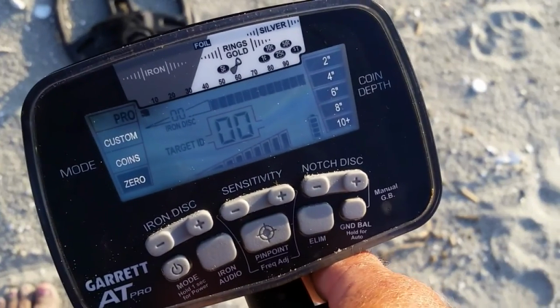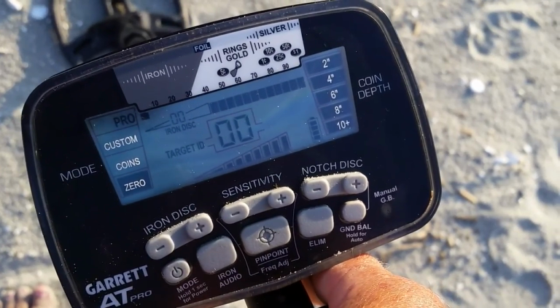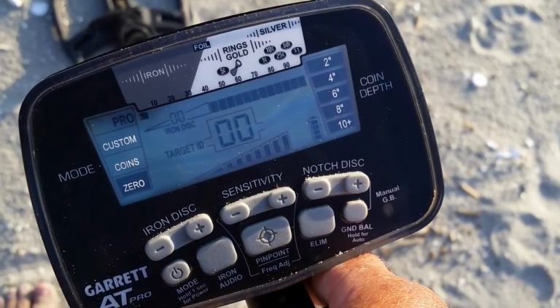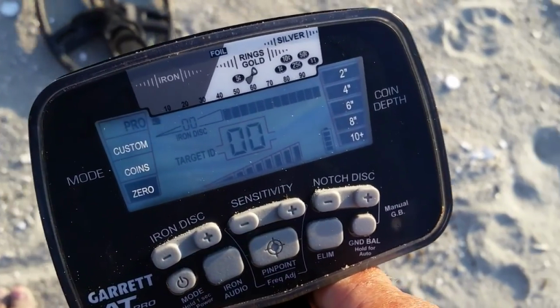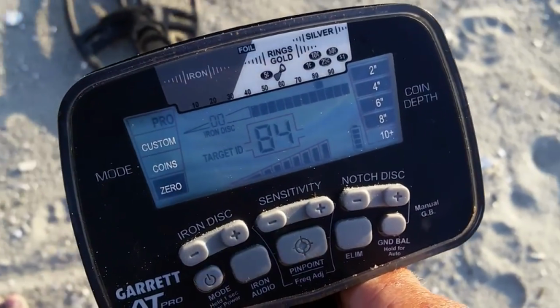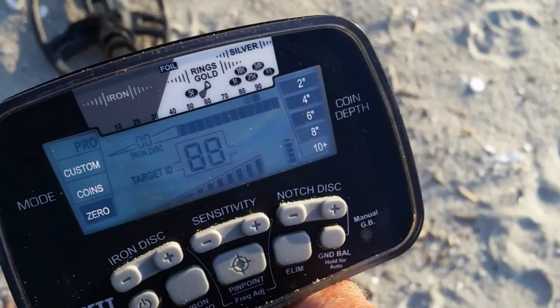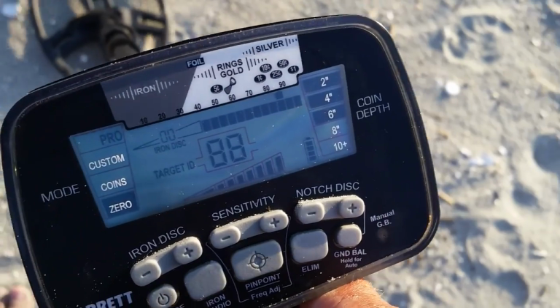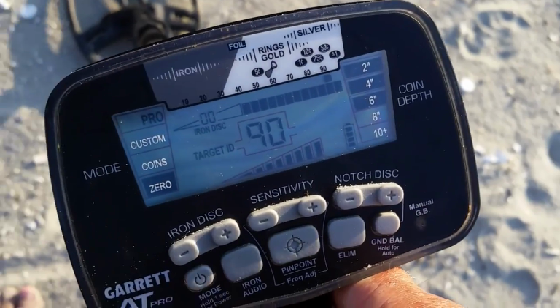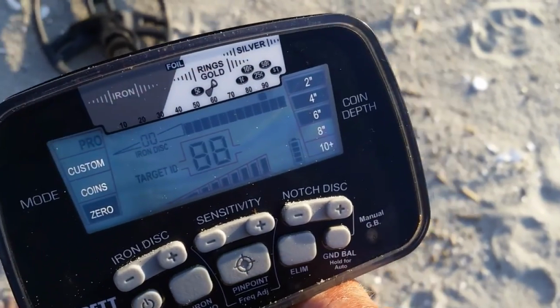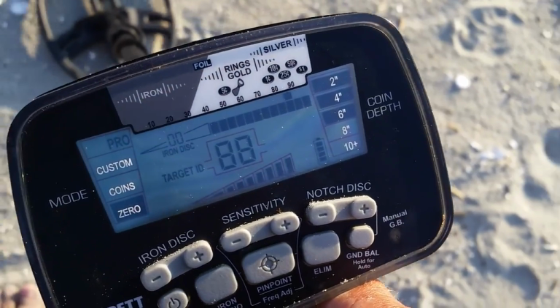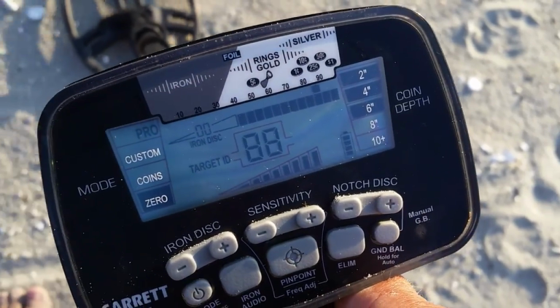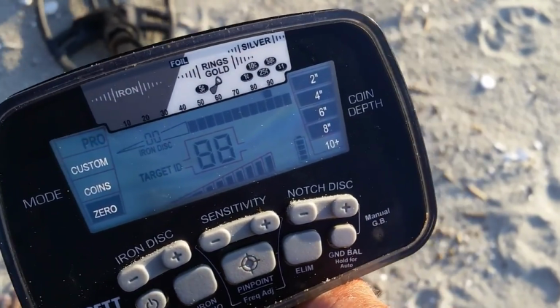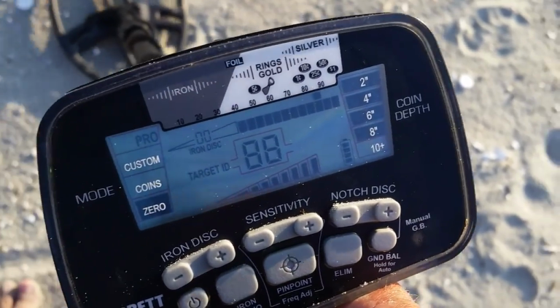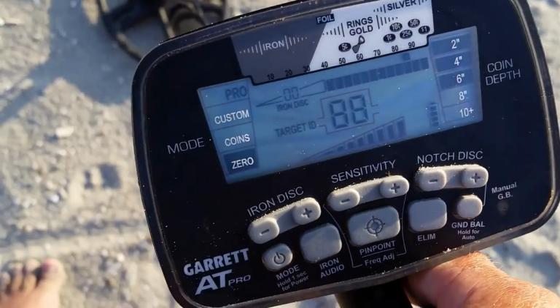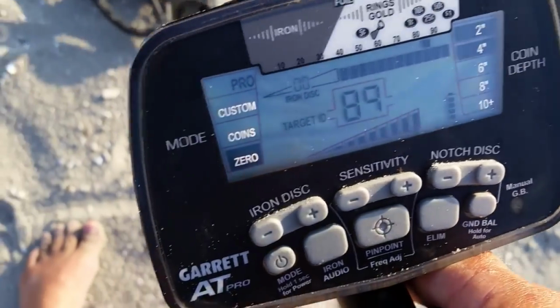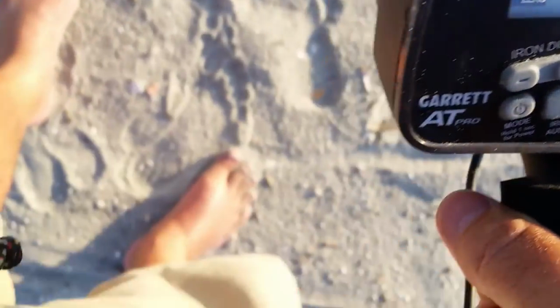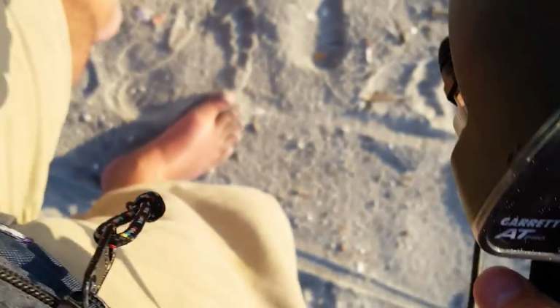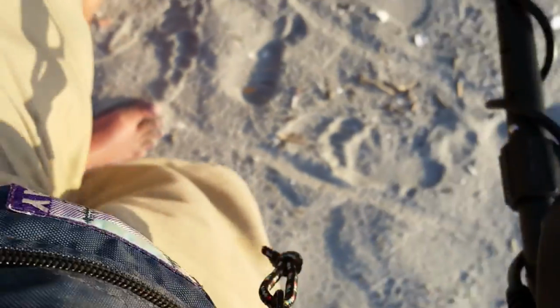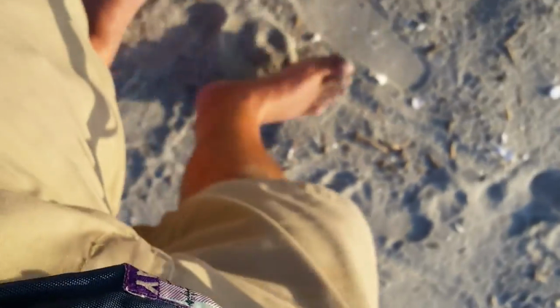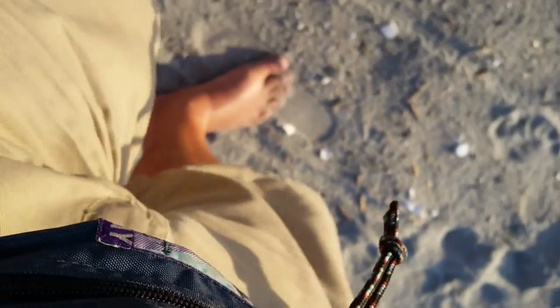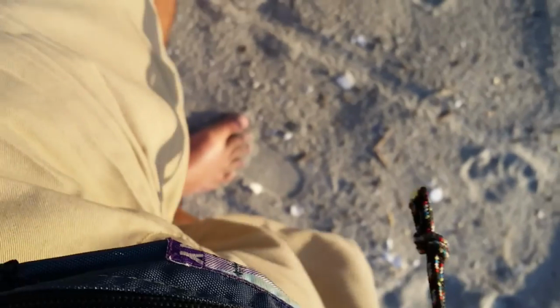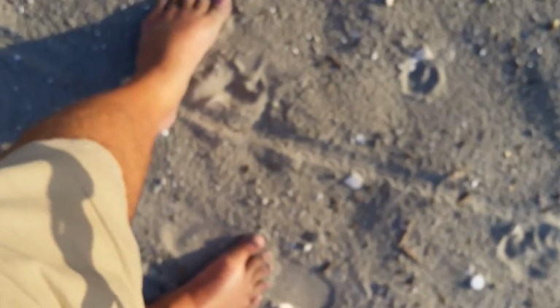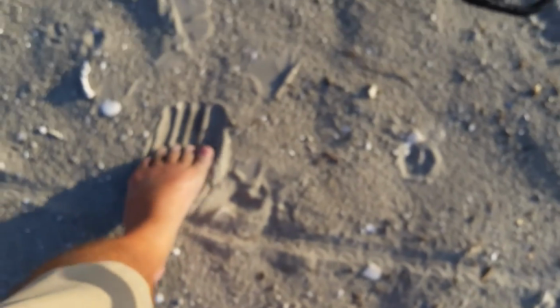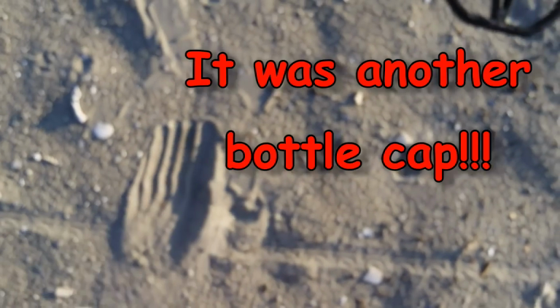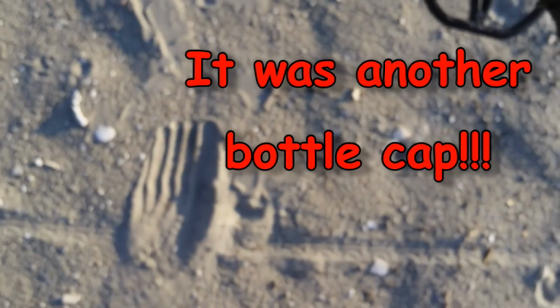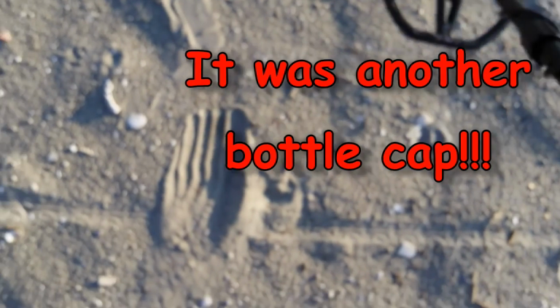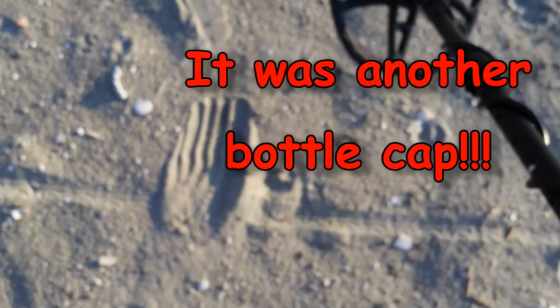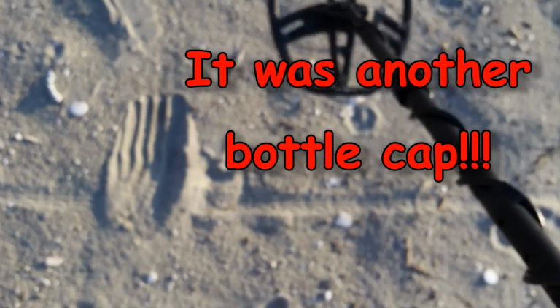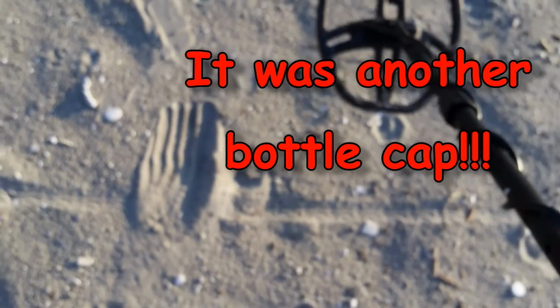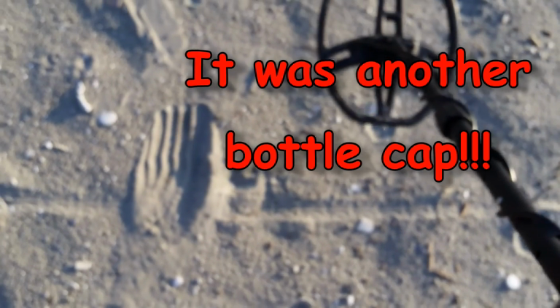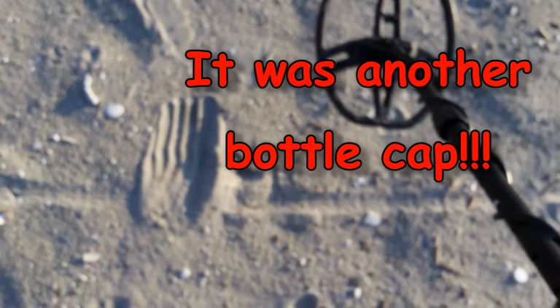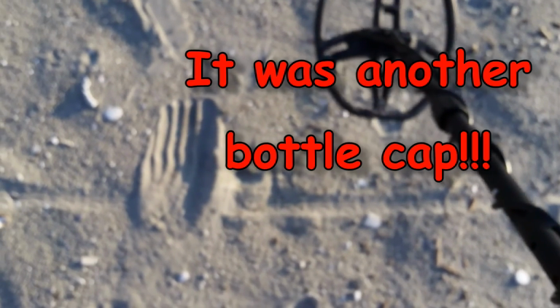4 inches down, reading 90, 38. Gotta dig that. I'll let you know.